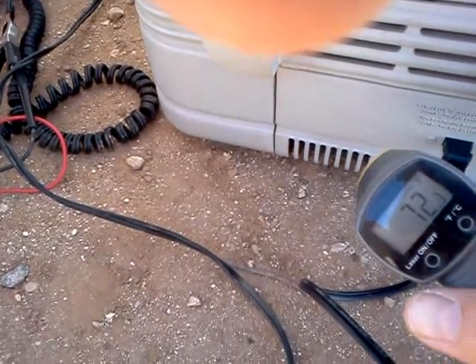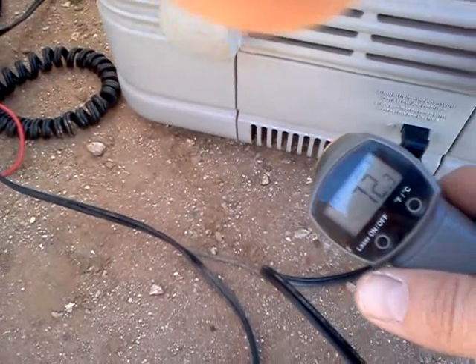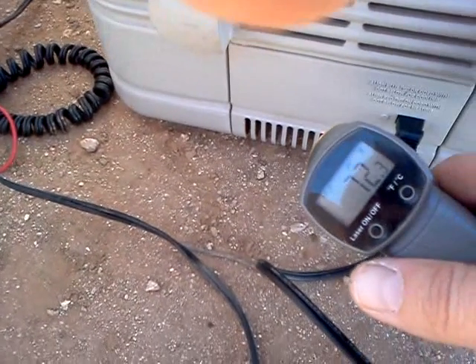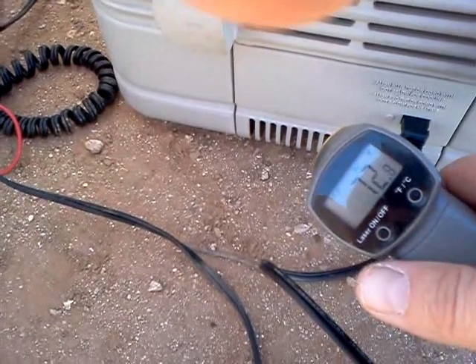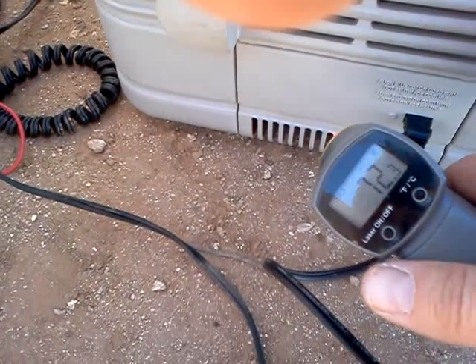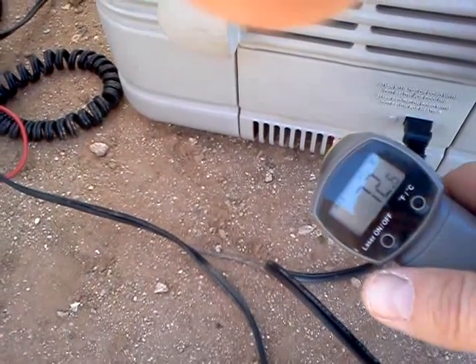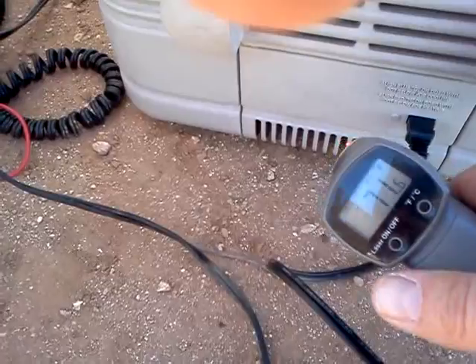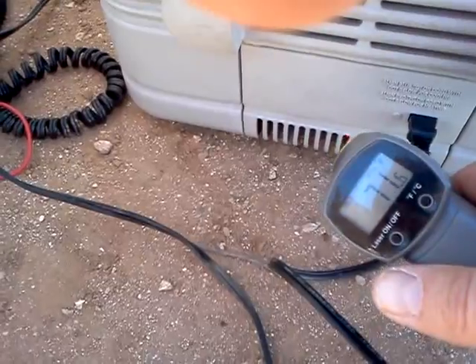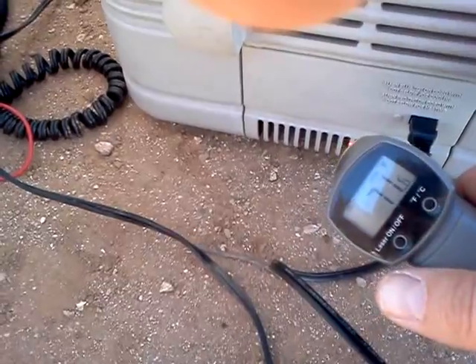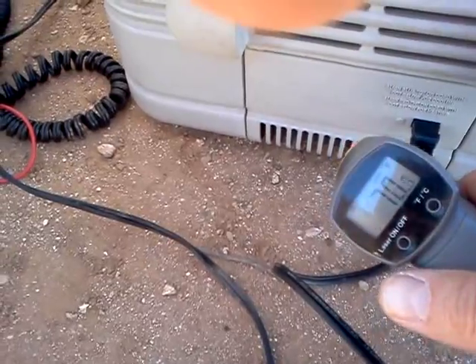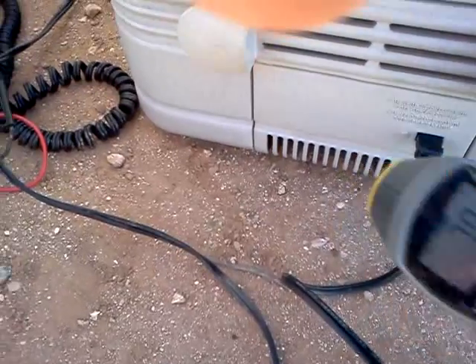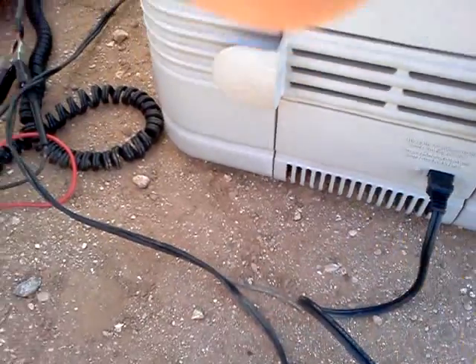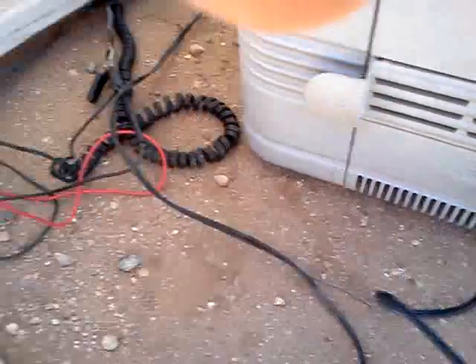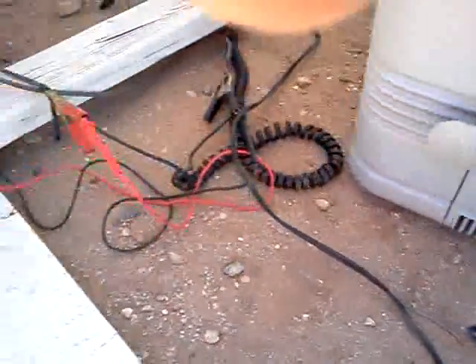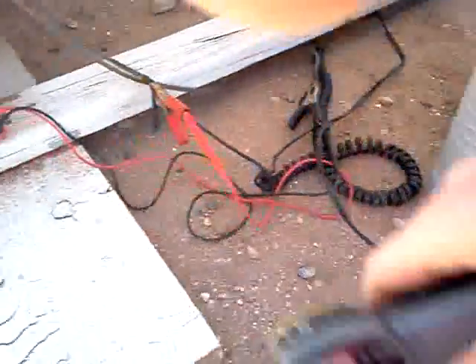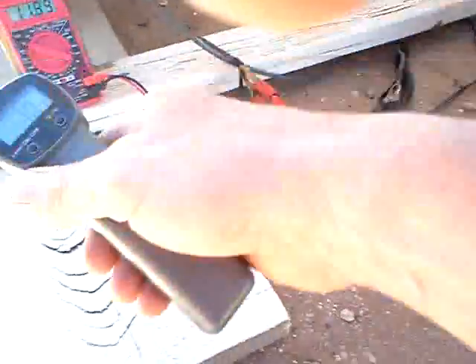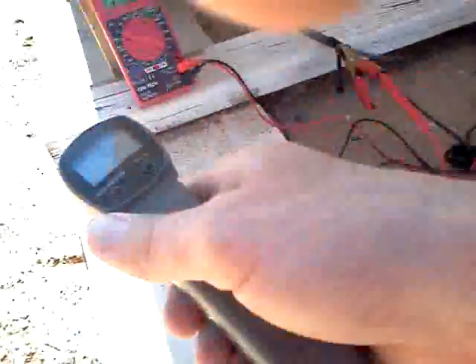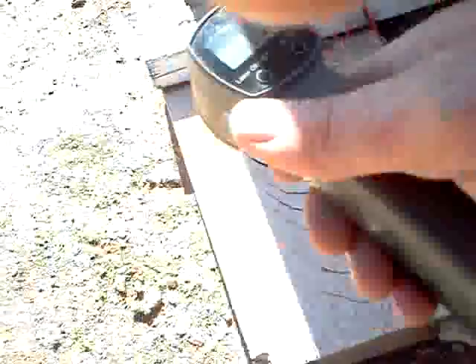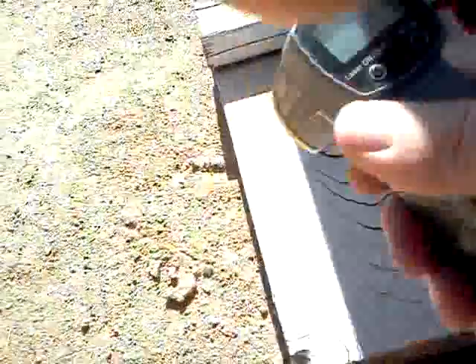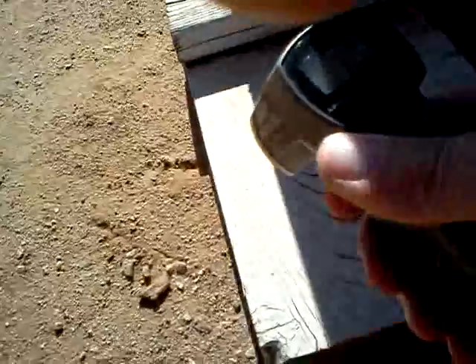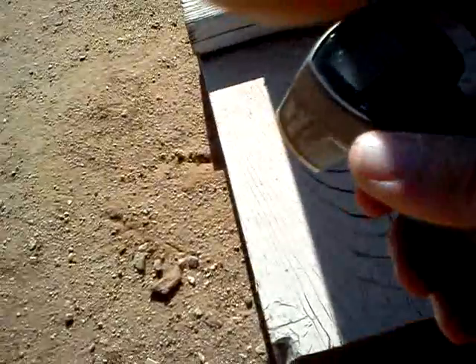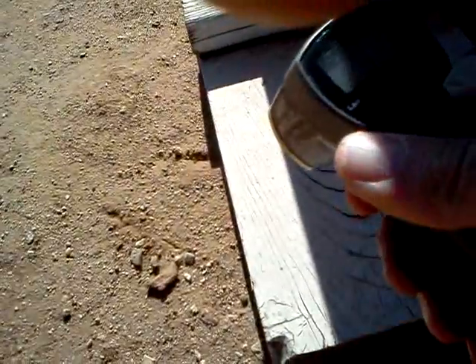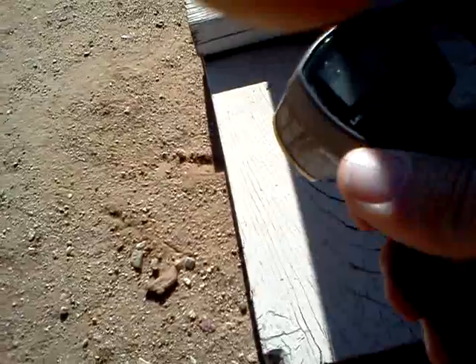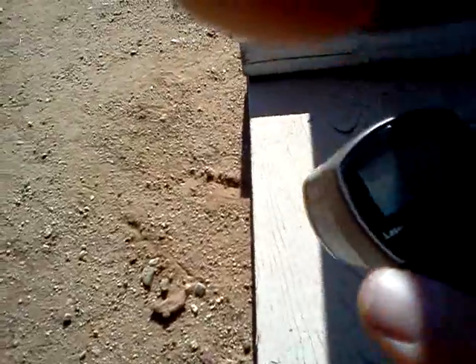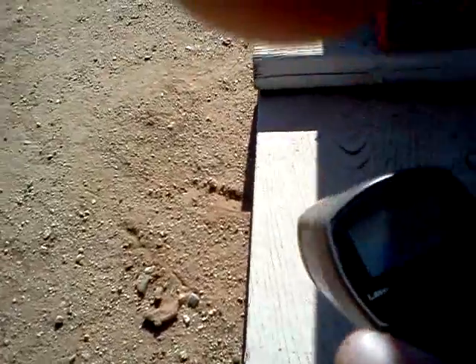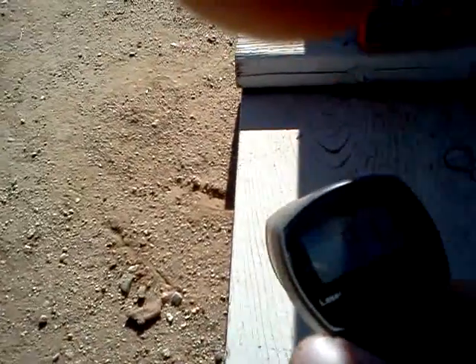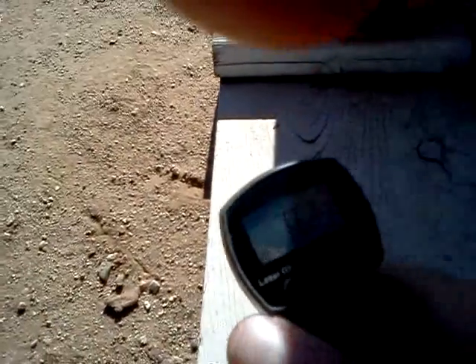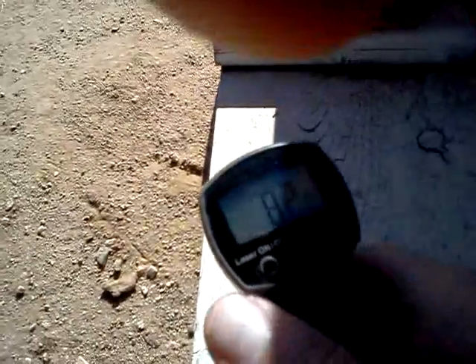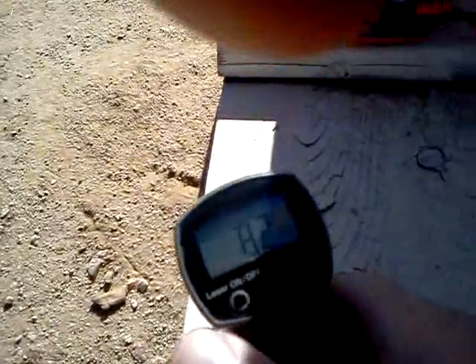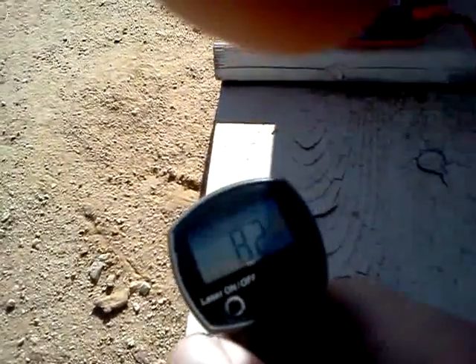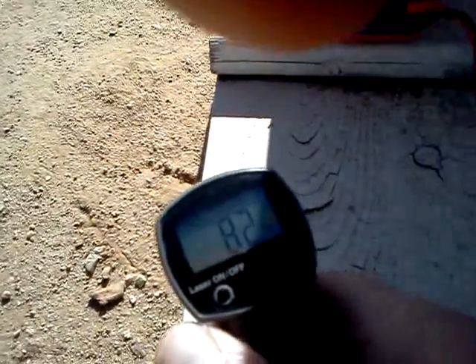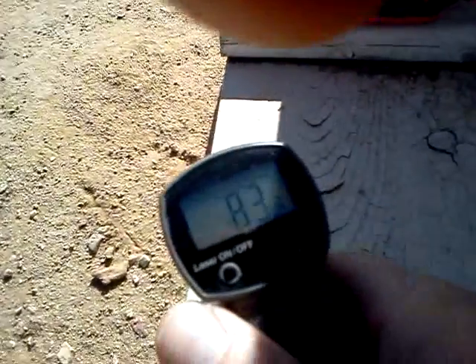About 70 or so — 72 degrees coming out the bottom. There's the temperature on this.